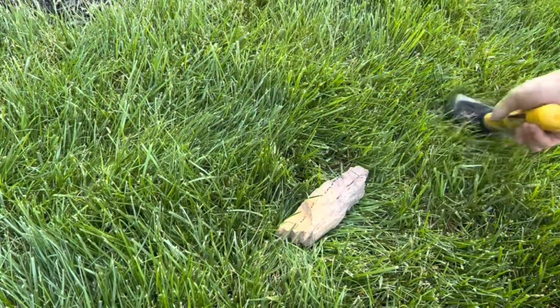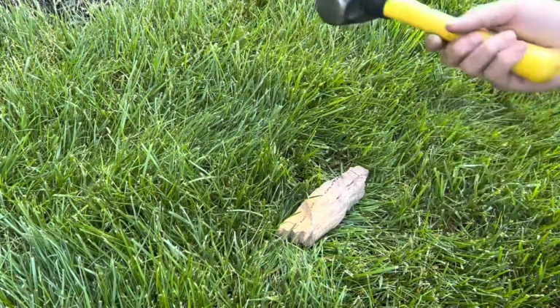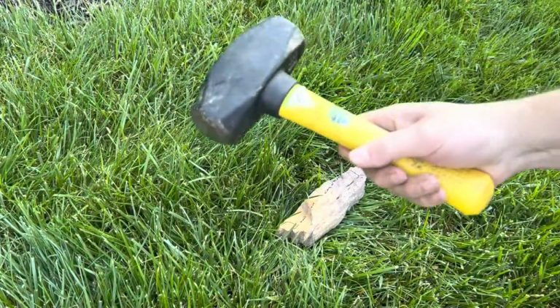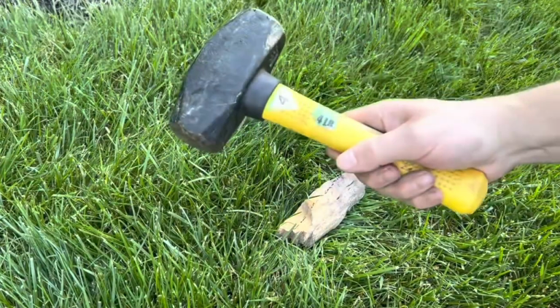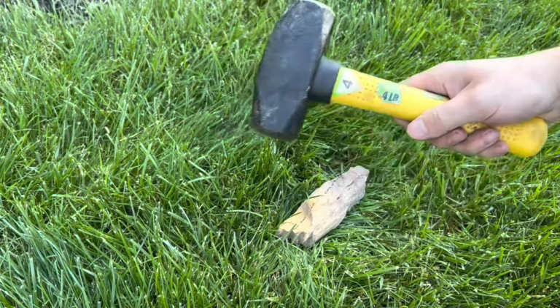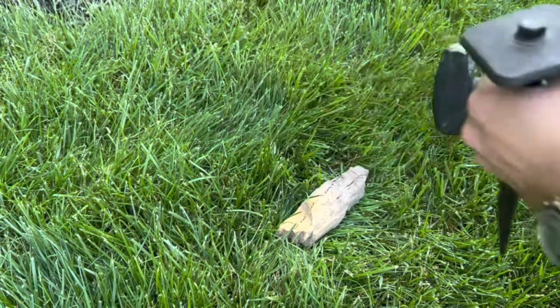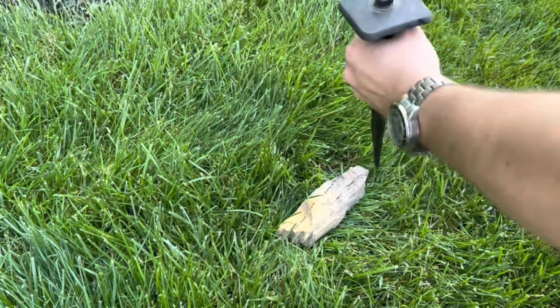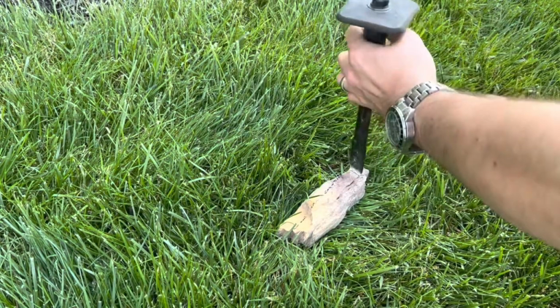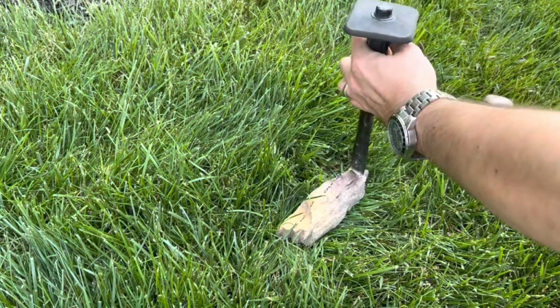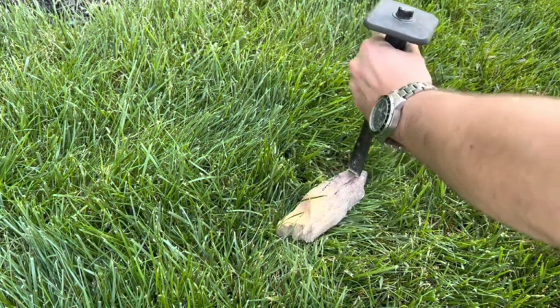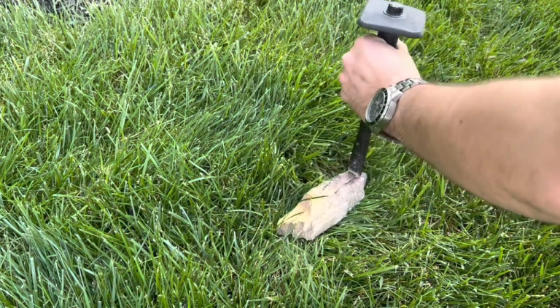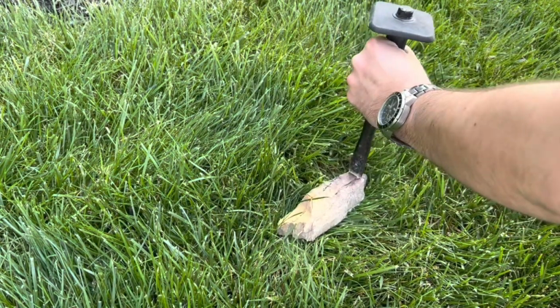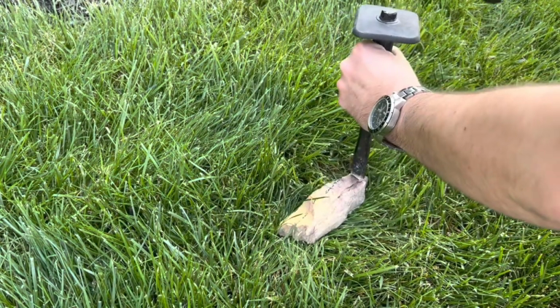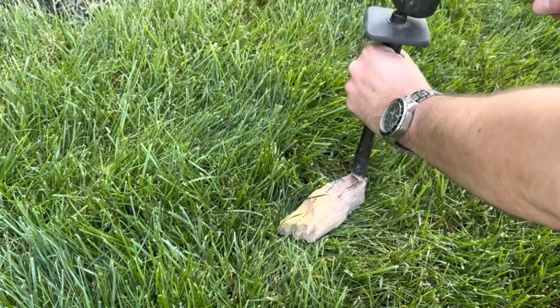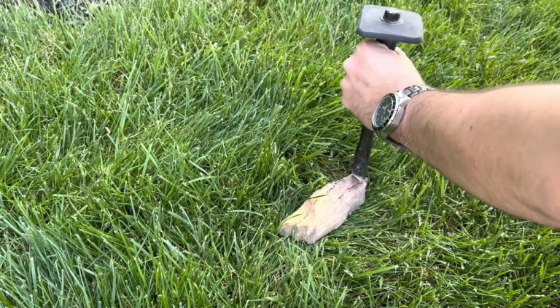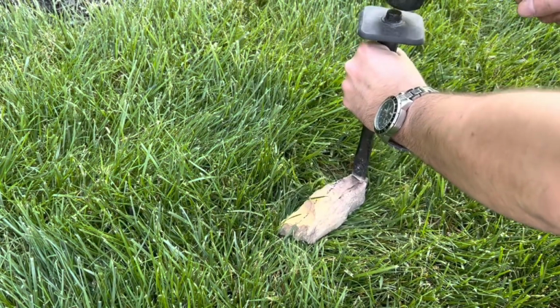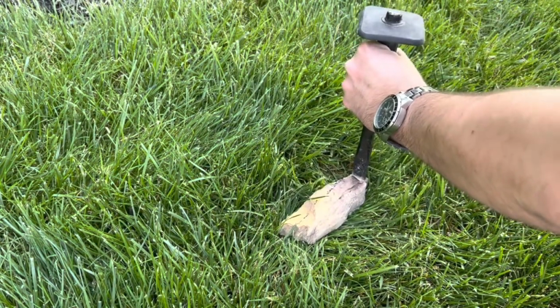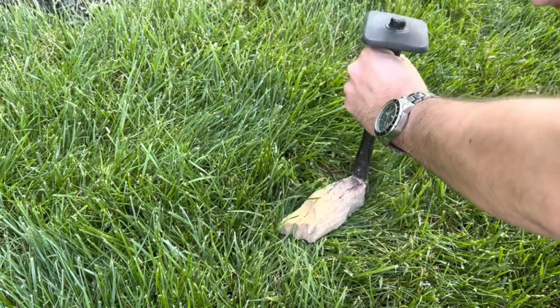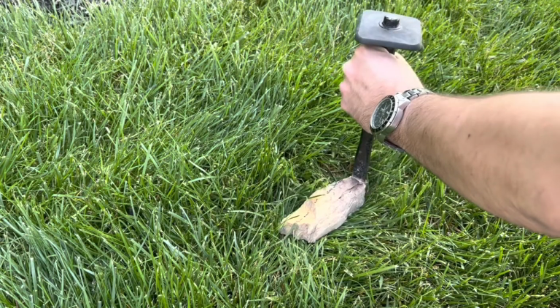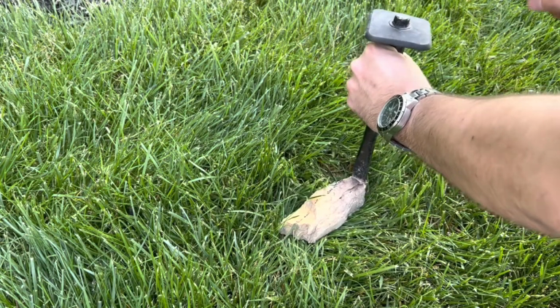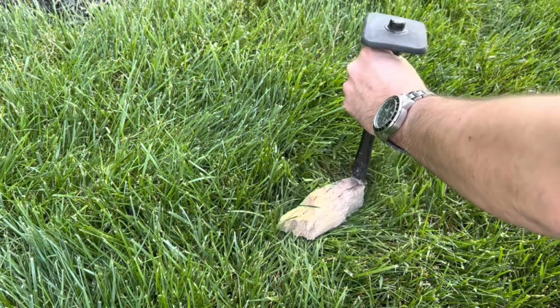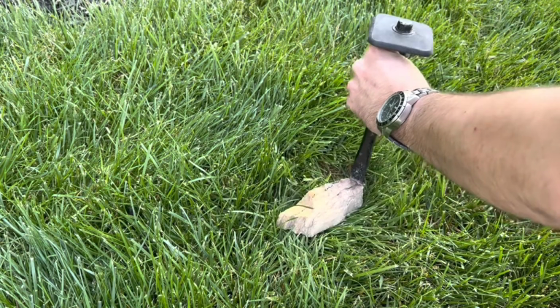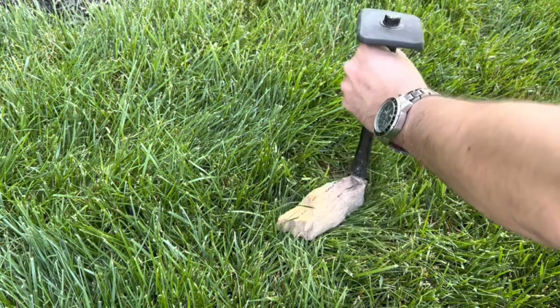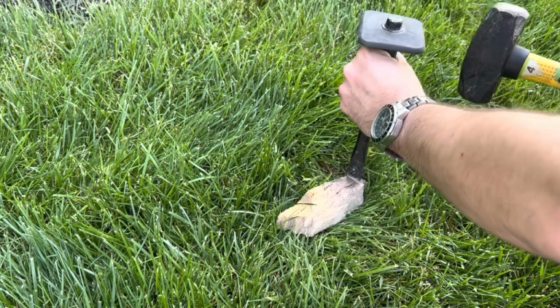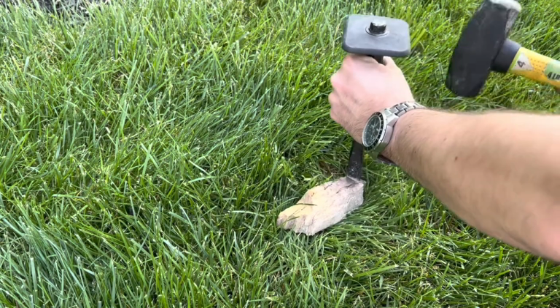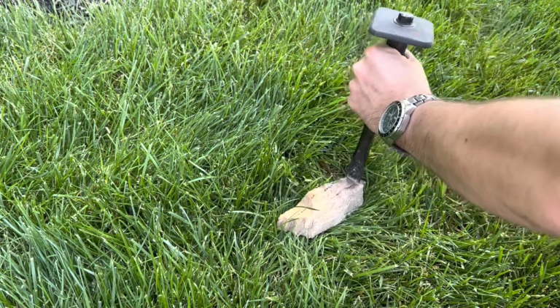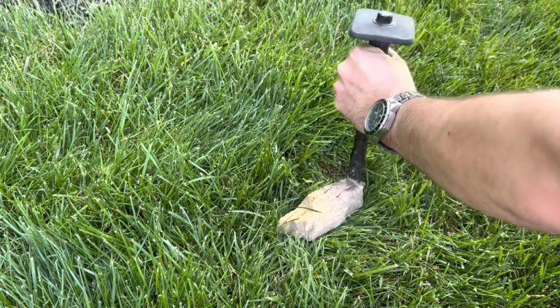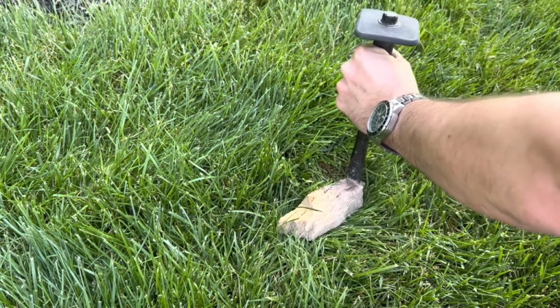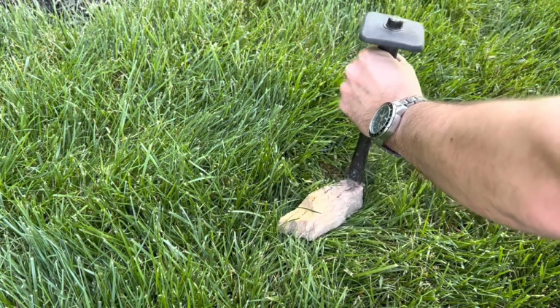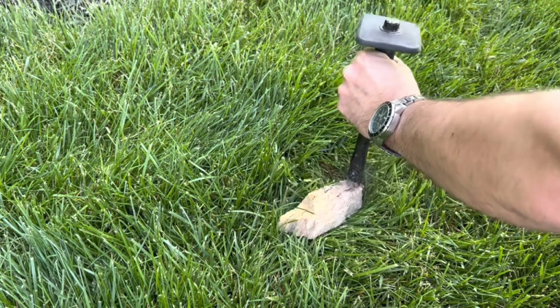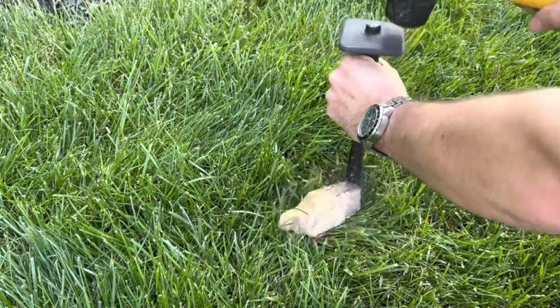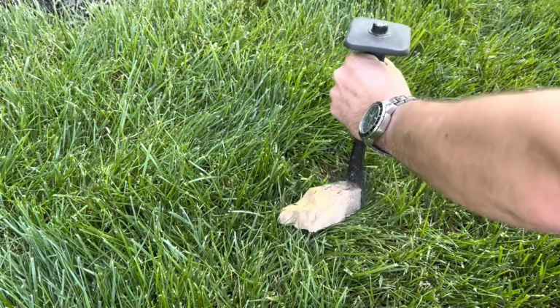Grab a chisel and hammer — I use a four pound one. Identify the cut line and tap the chisel with the hammer all the way across the cut line to score a line. Do this a few times; patience is key here.